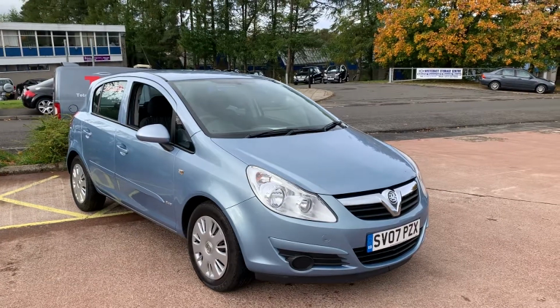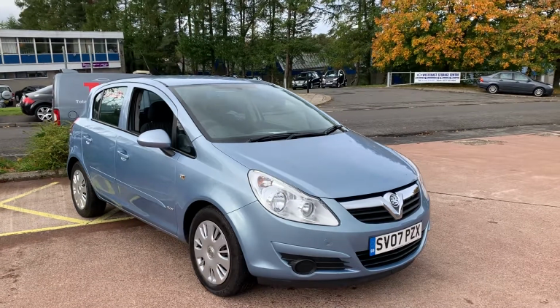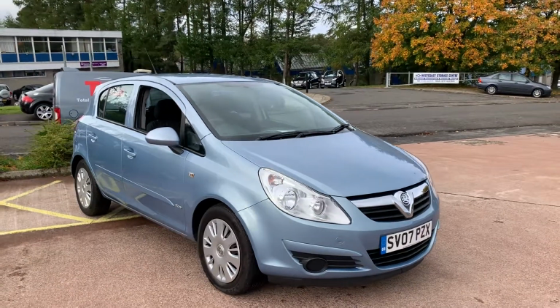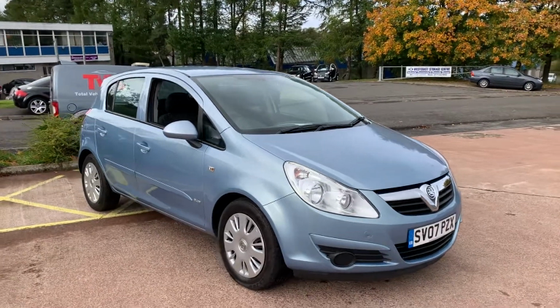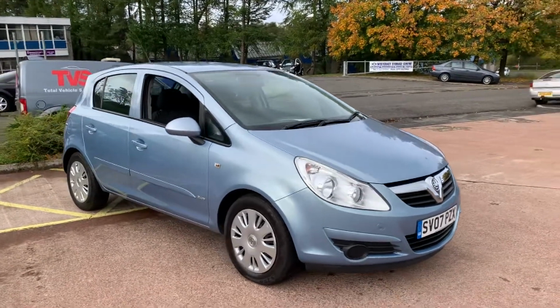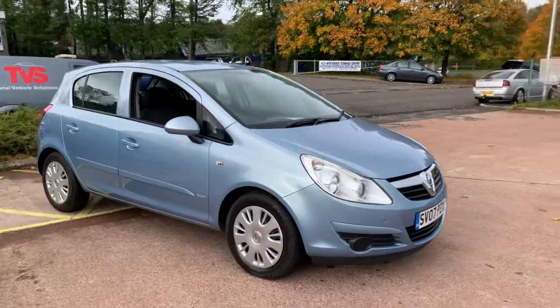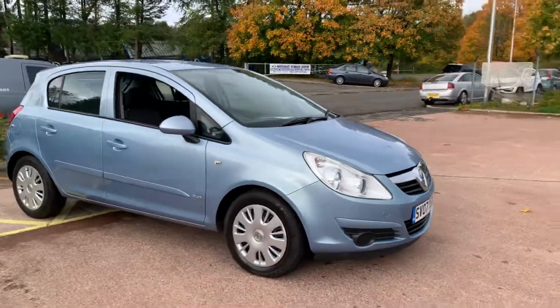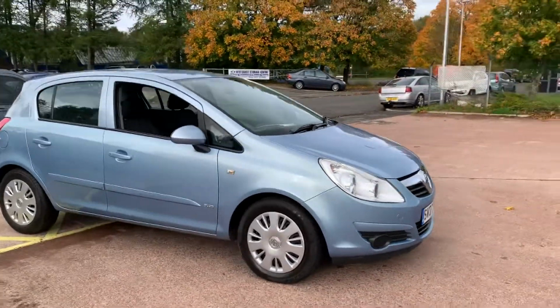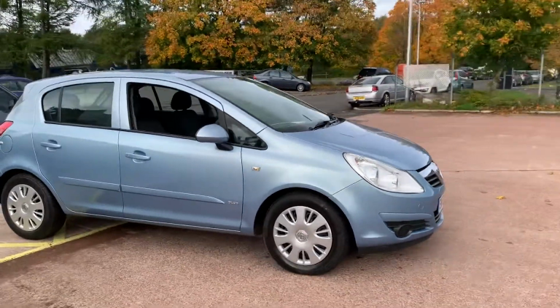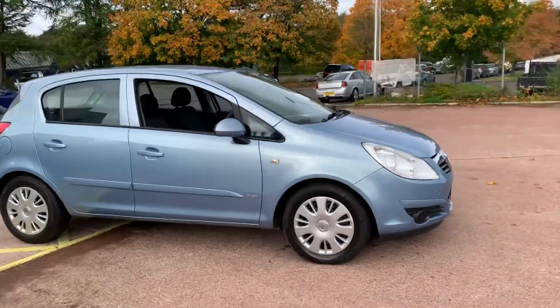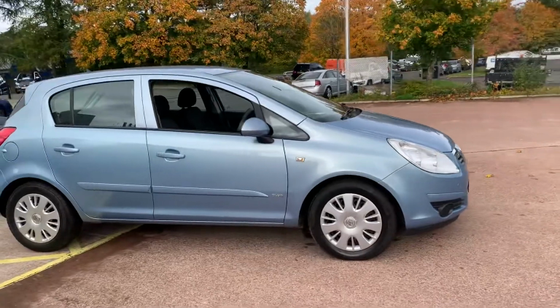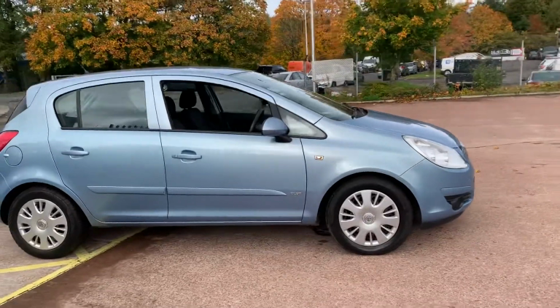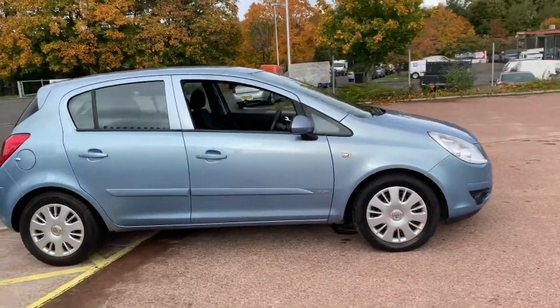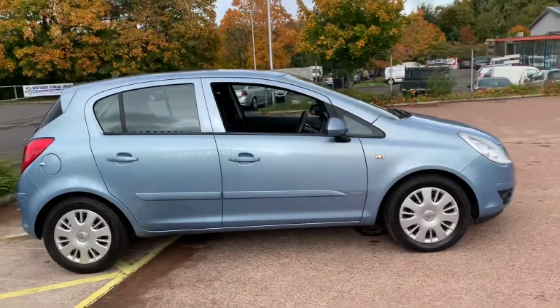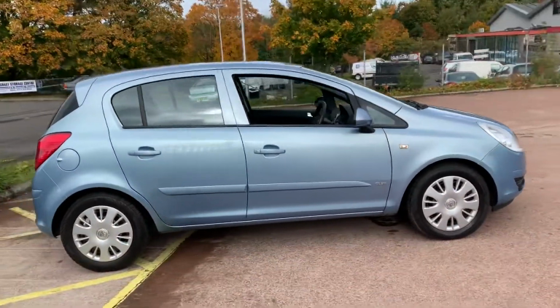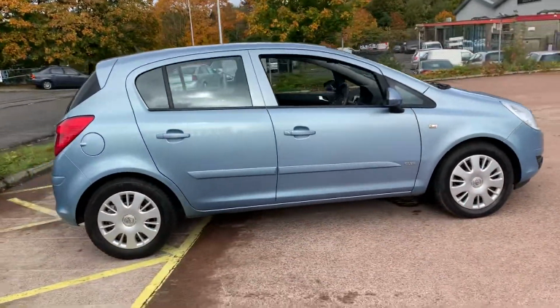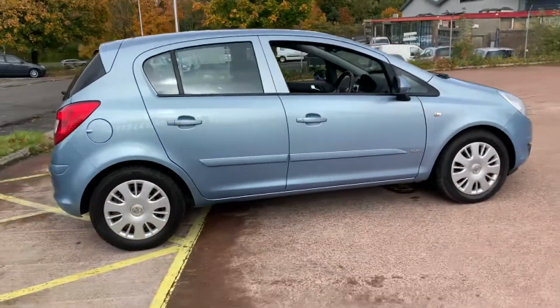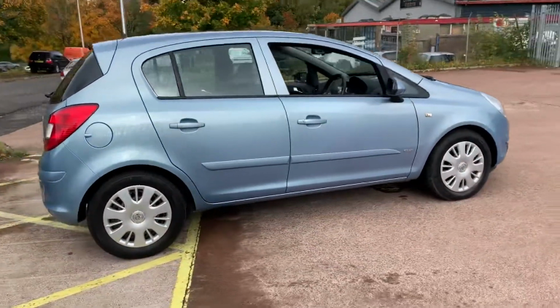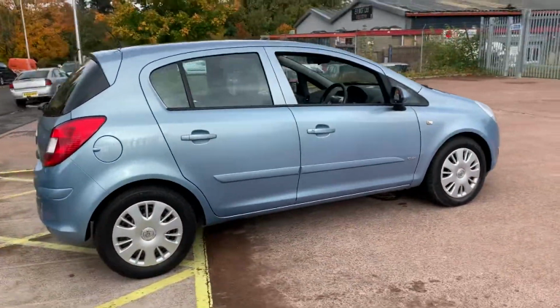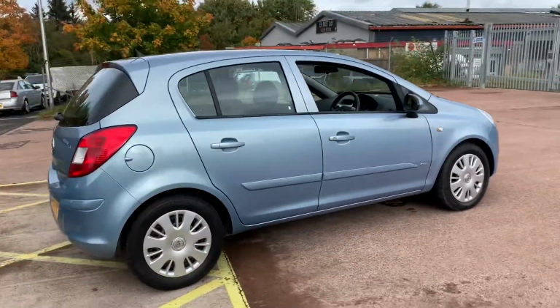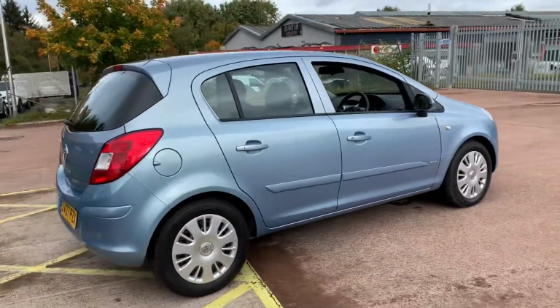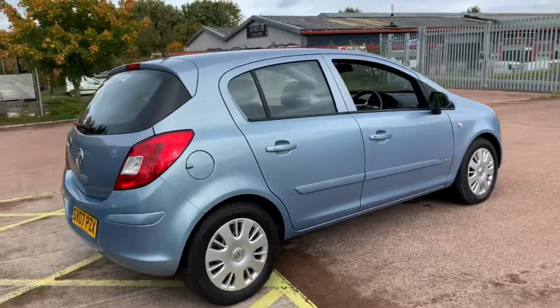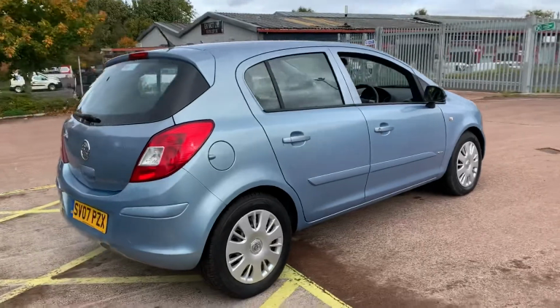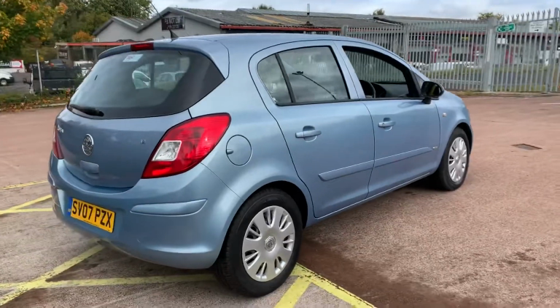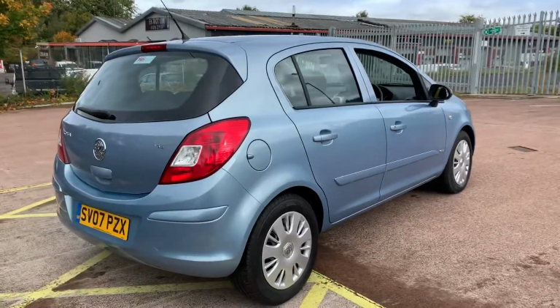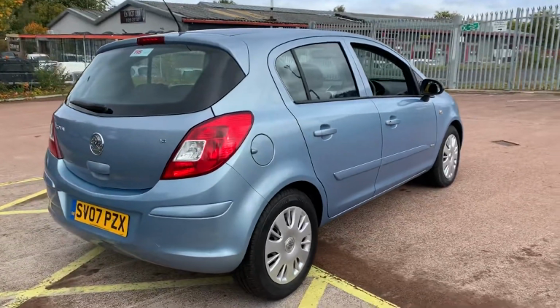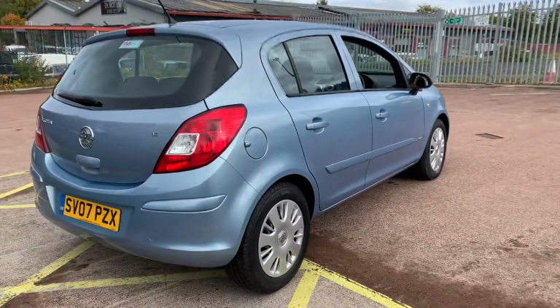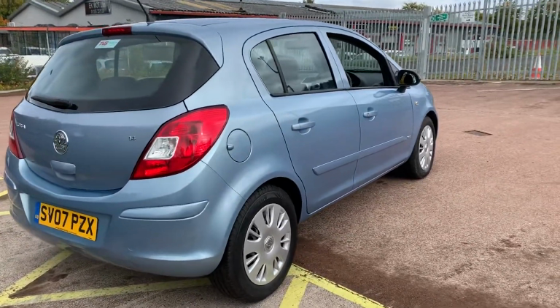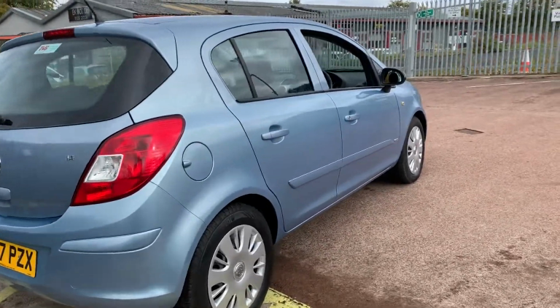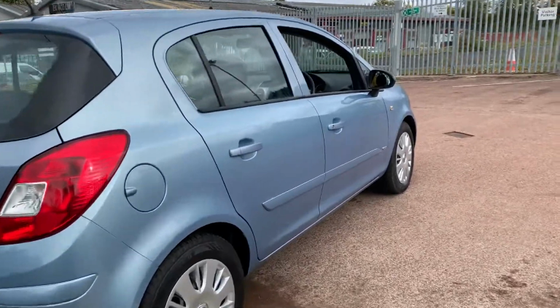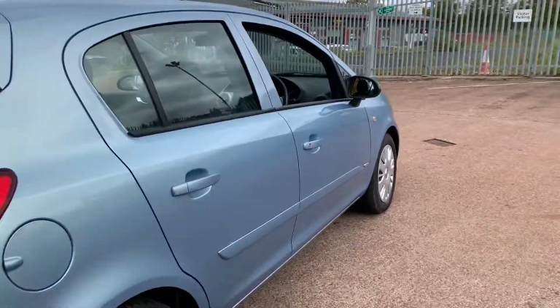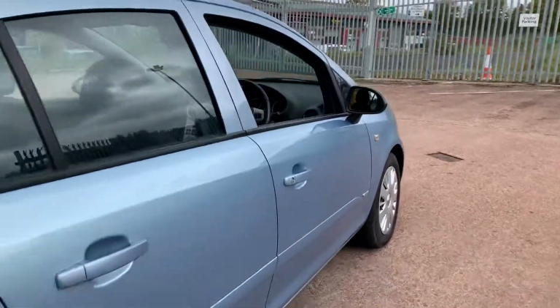Hi there, this is the 2007 Vauxhall Corsa 1.4 Club, on sale at TVS Car Sales in East Hobride. Now this is a fully automatic Corsa — it's not to be confused with the inferior EZ-Tronic versions.